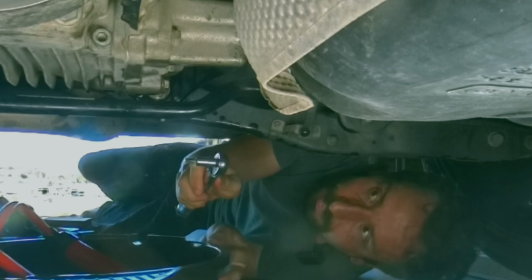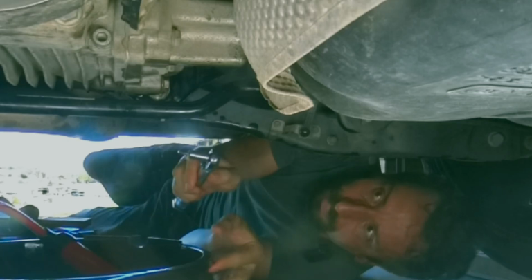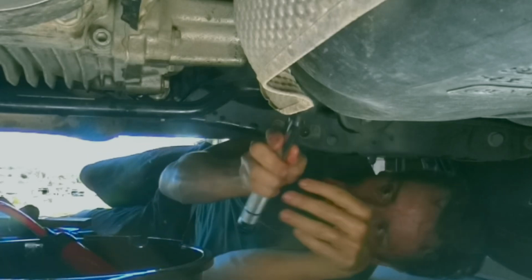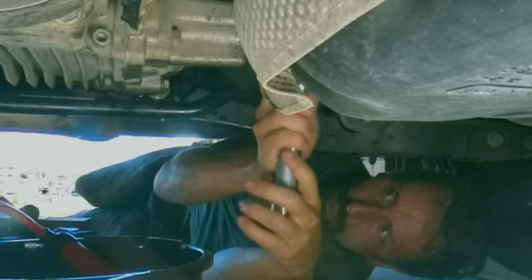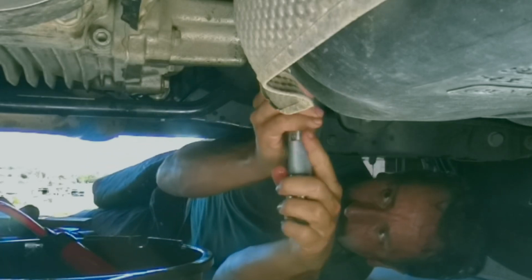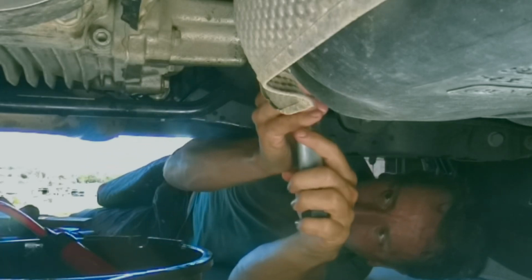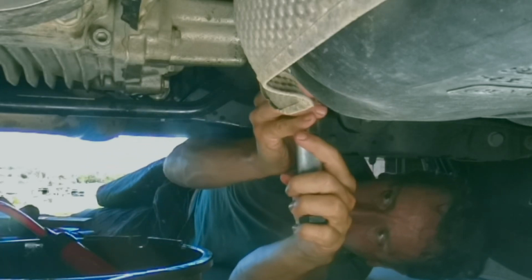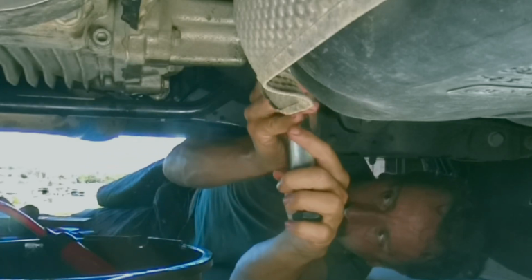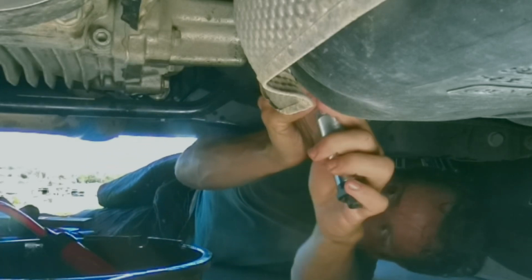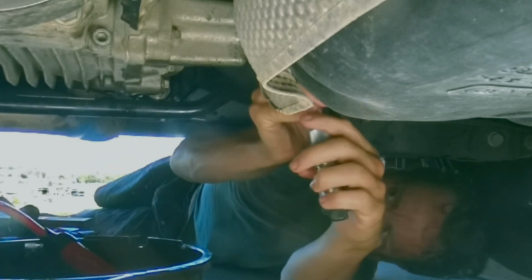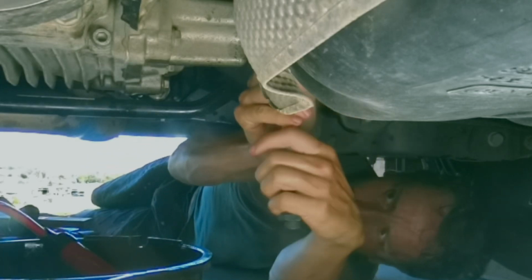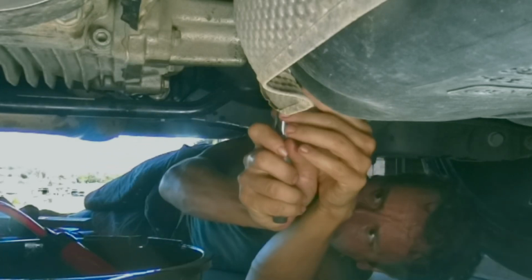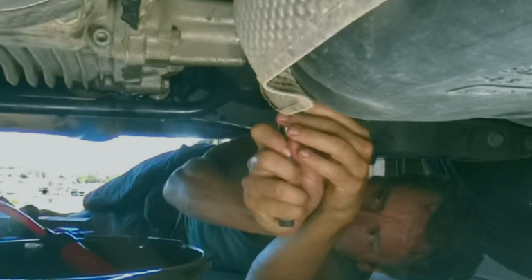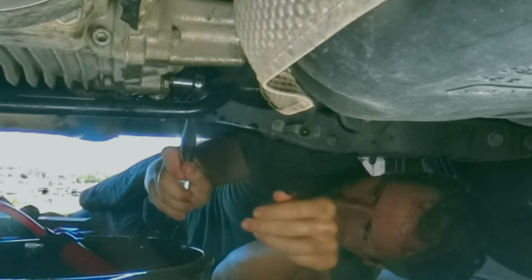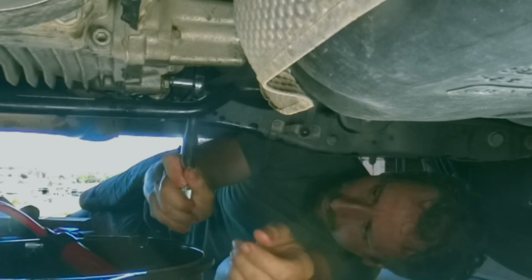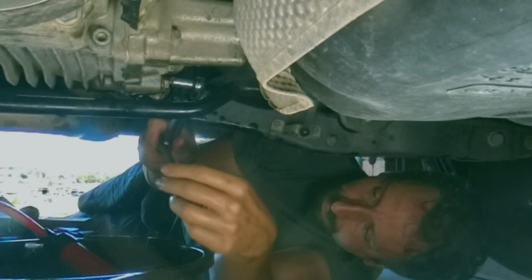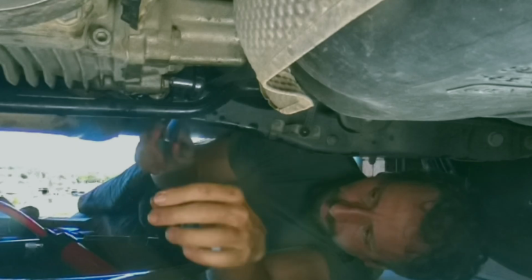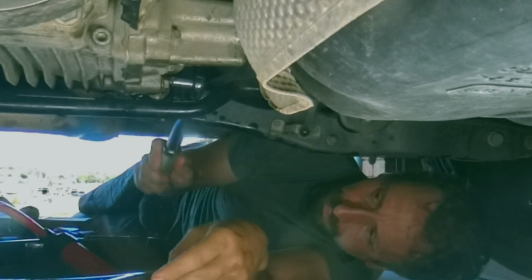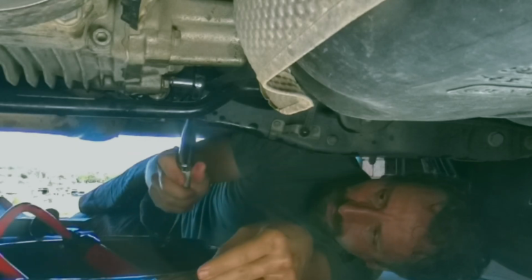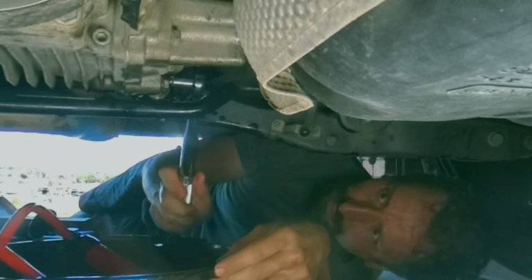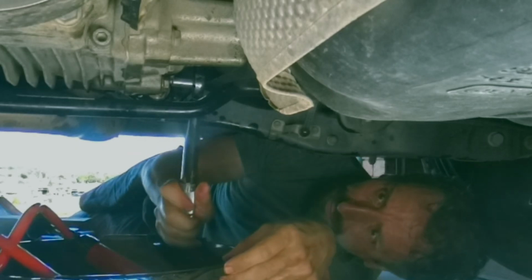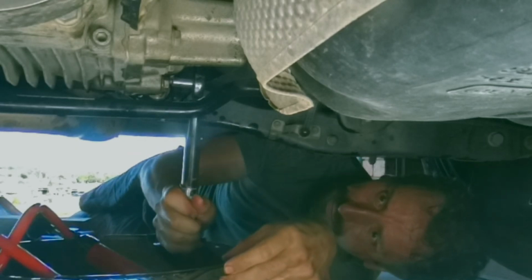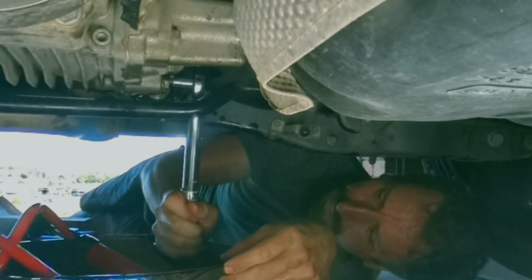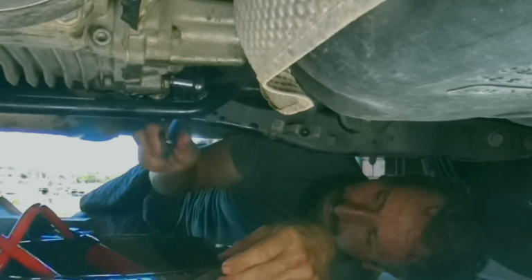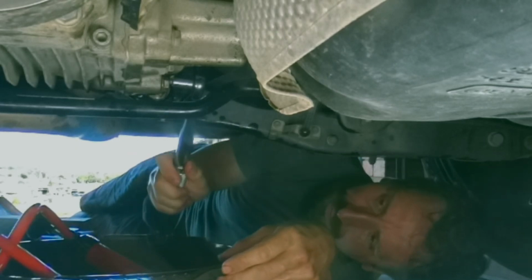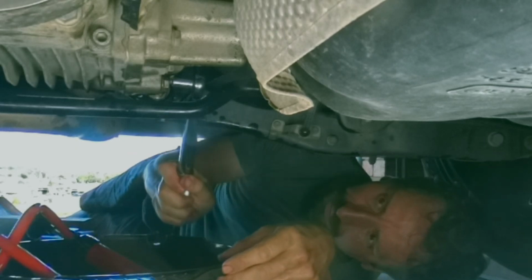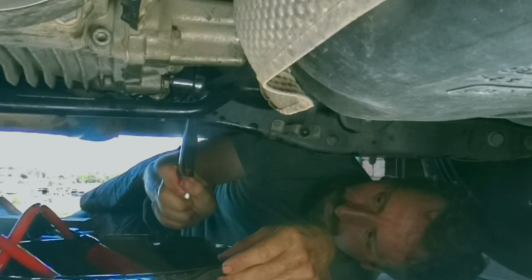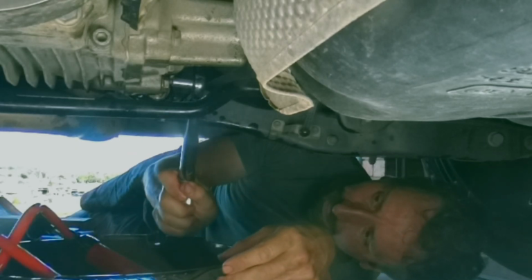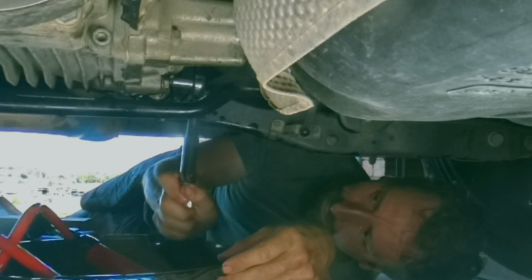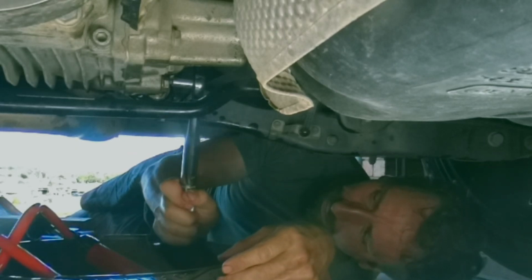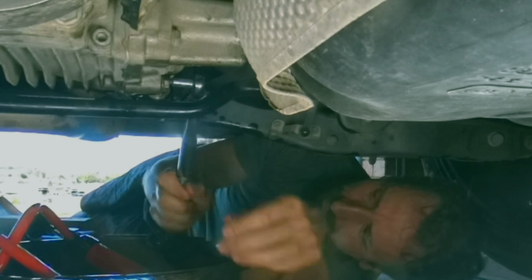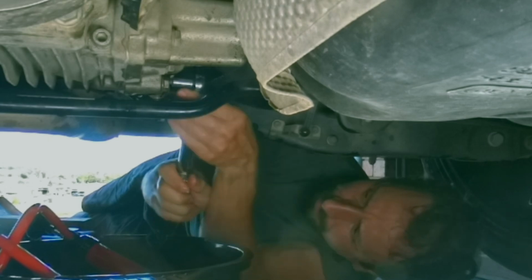All the small plugs are torqued to 15 Nm. The Haldex drain plug is 30 Nm. I also did the front differential oil, which is pretty much the same procedure as the rear.